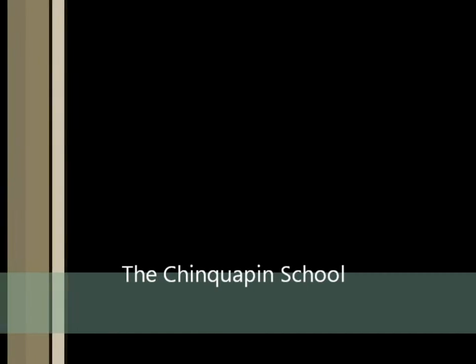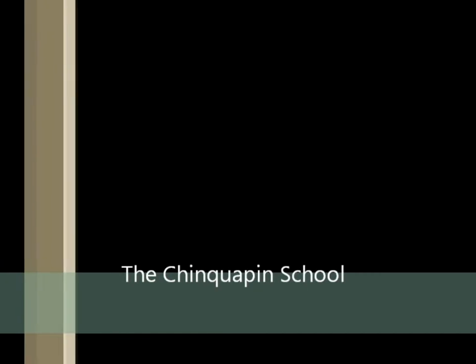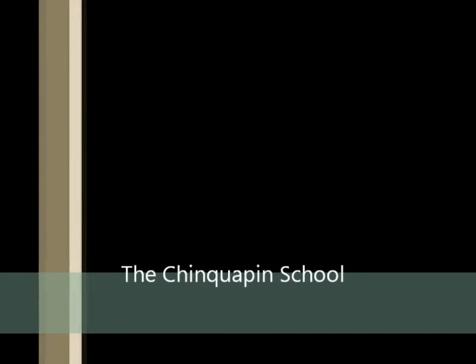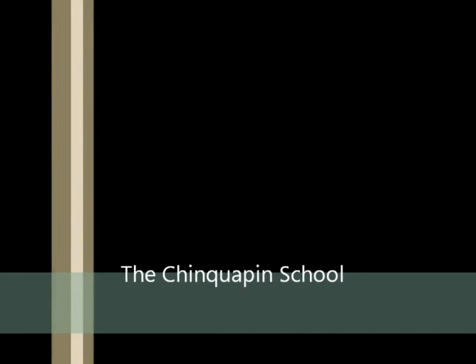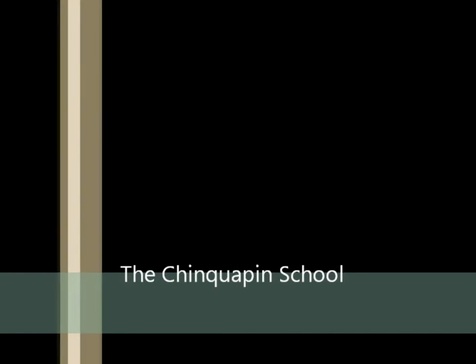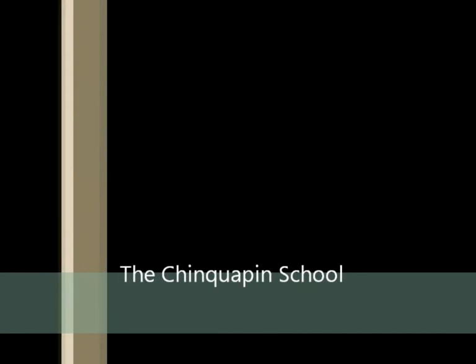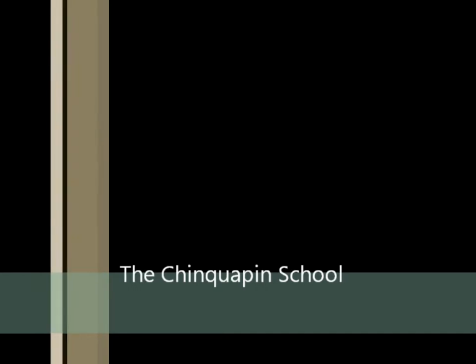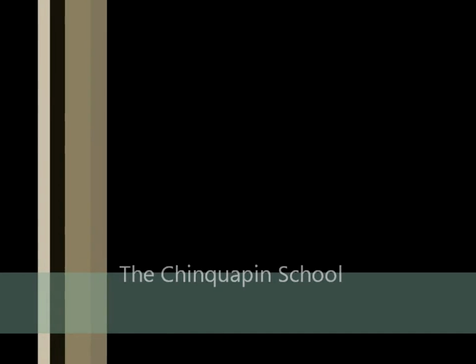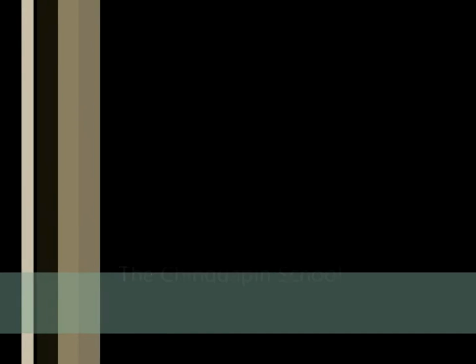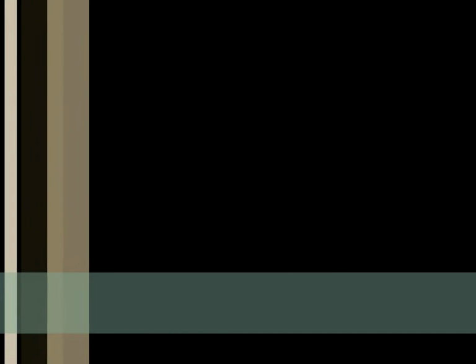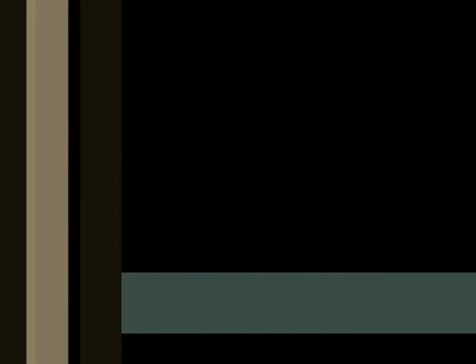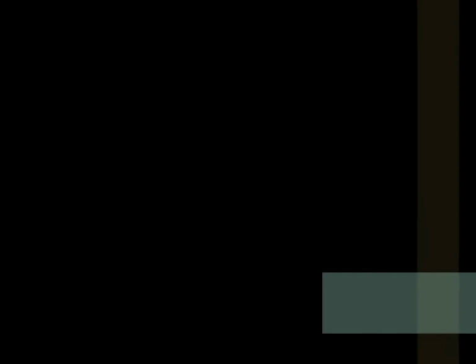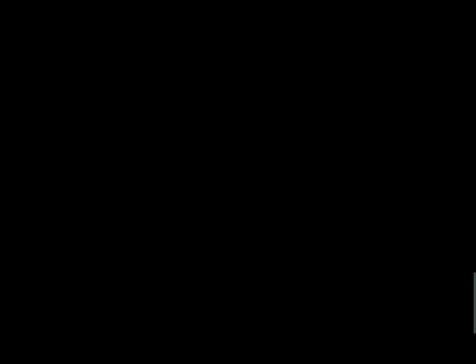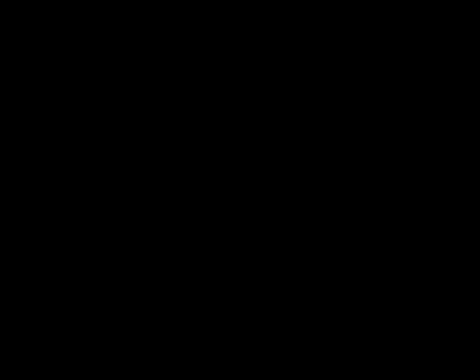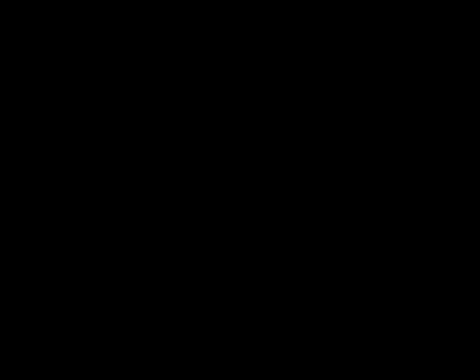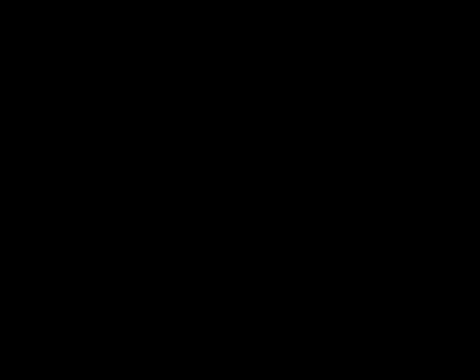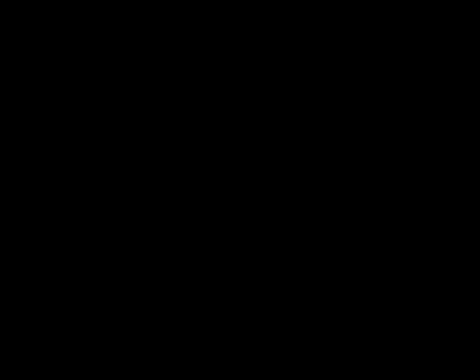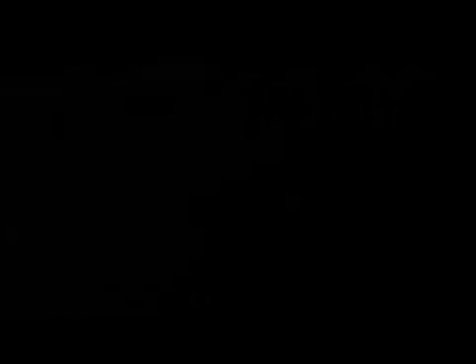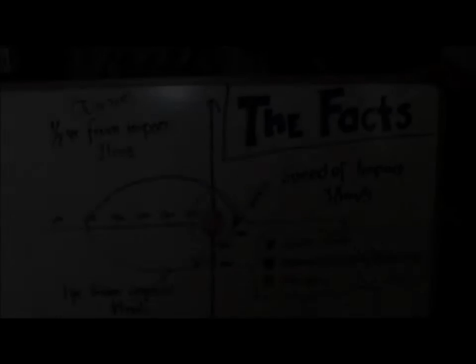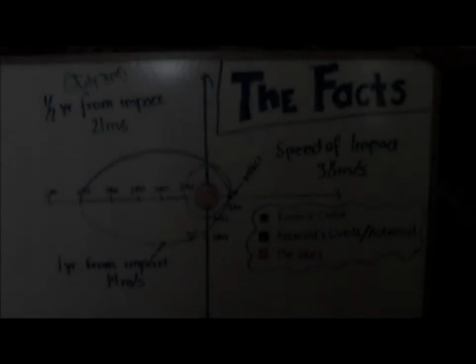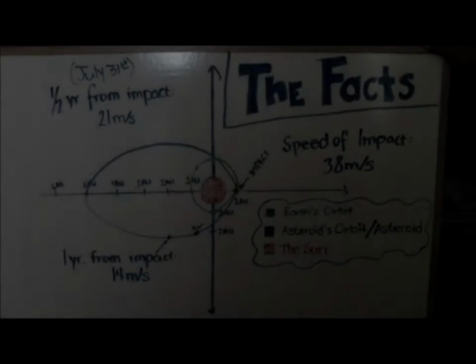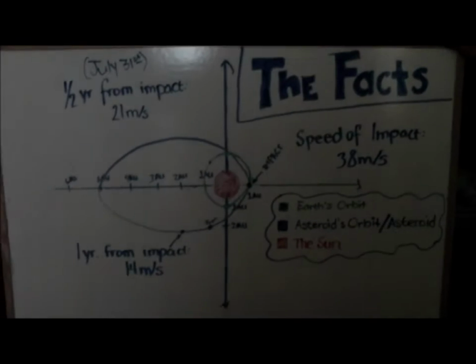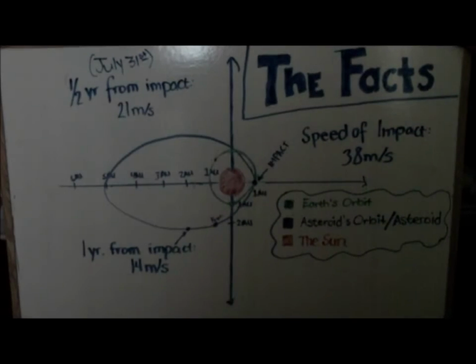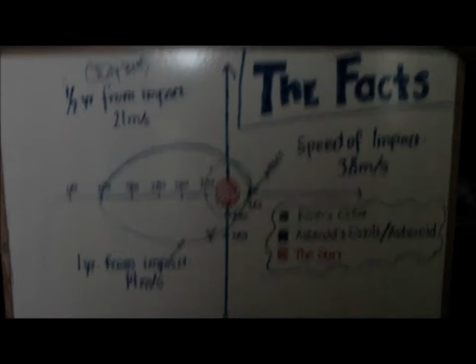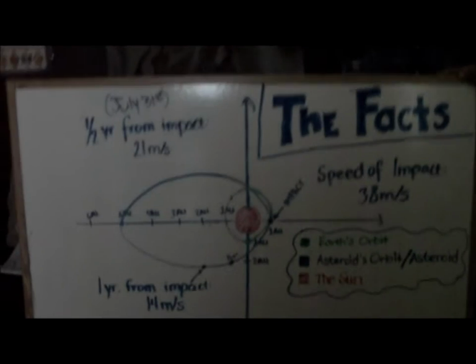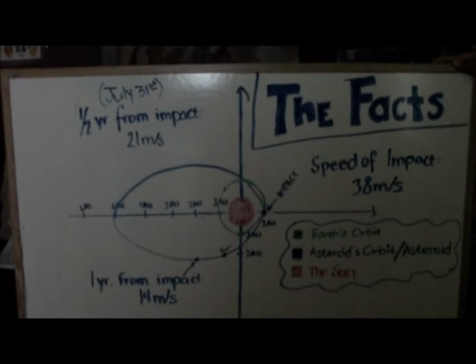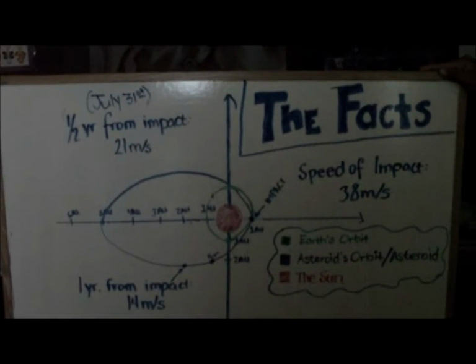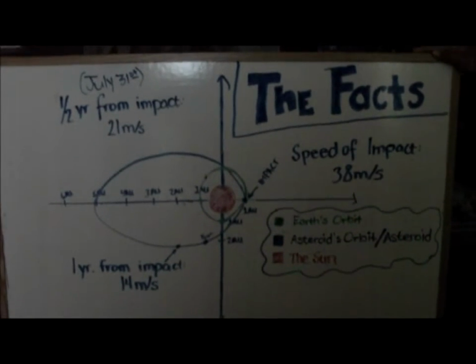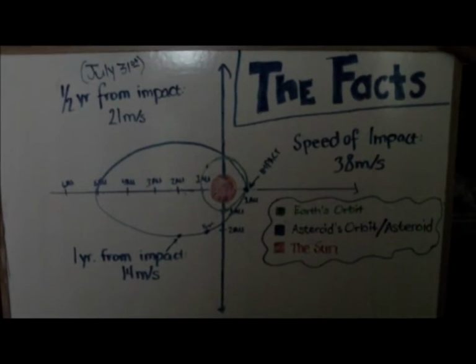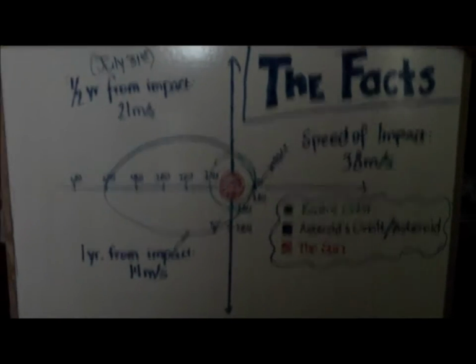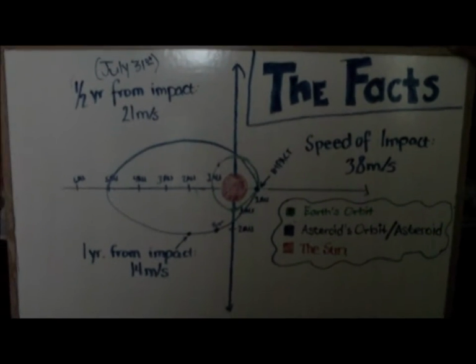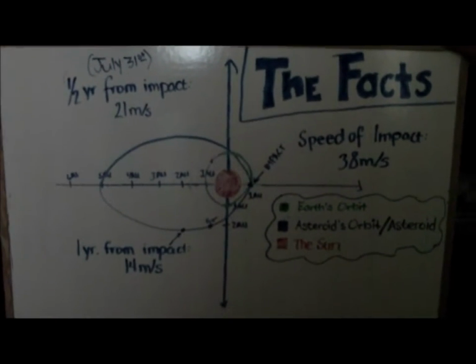This is a mock scenario in which an asteroid the size of the United States would hit Earth and create mass extinction. These are the facts from the PLP website.